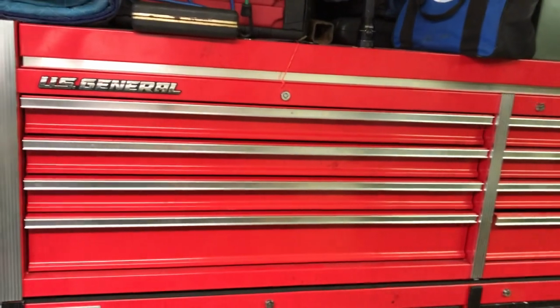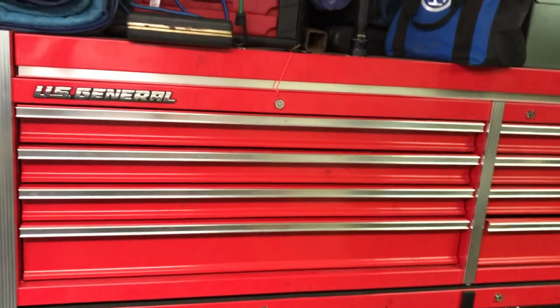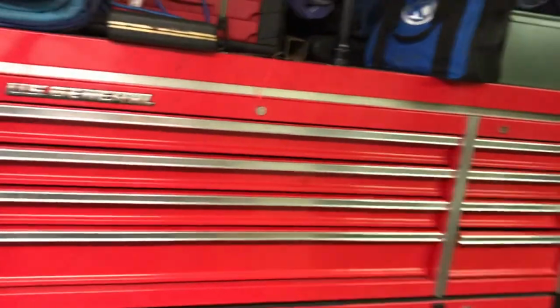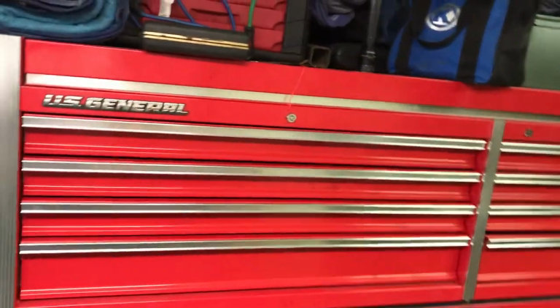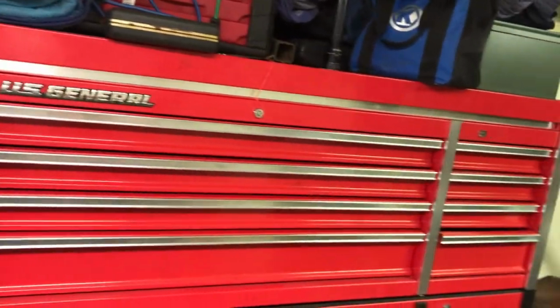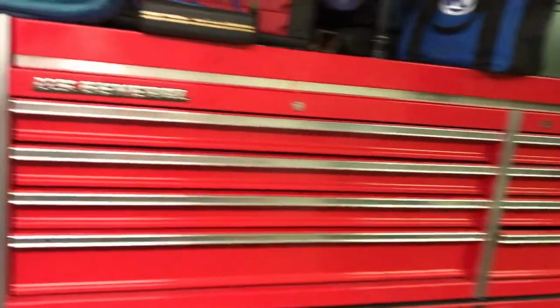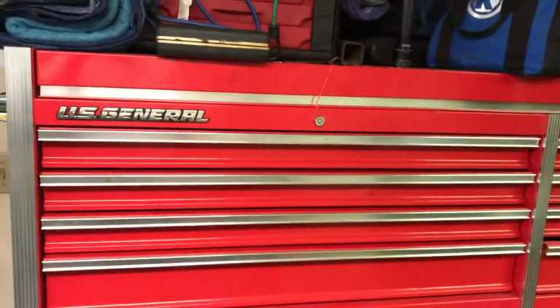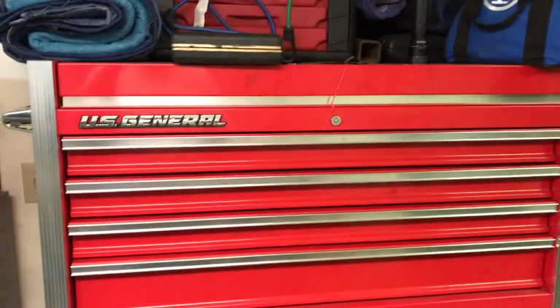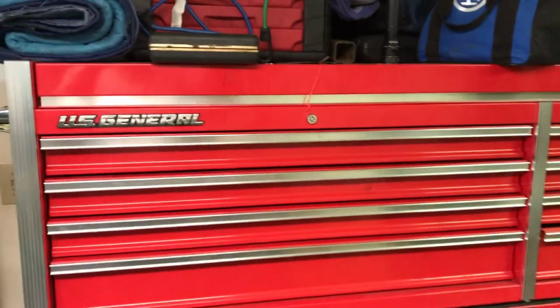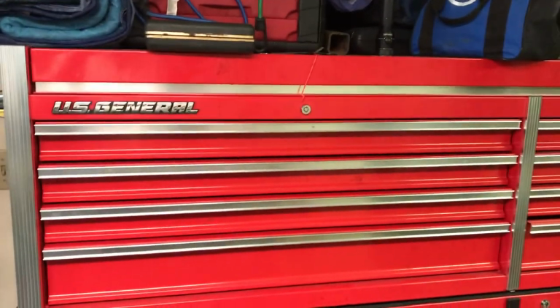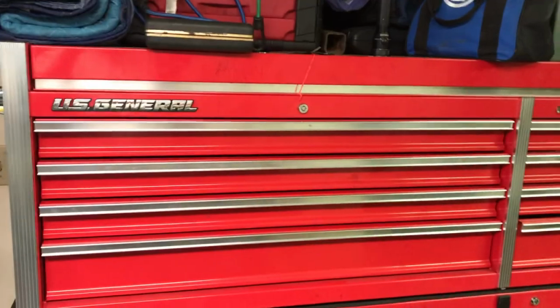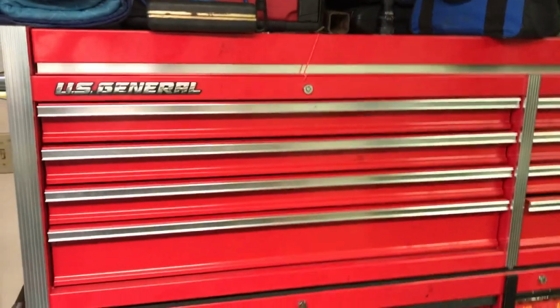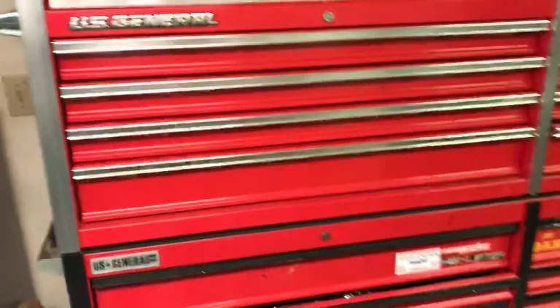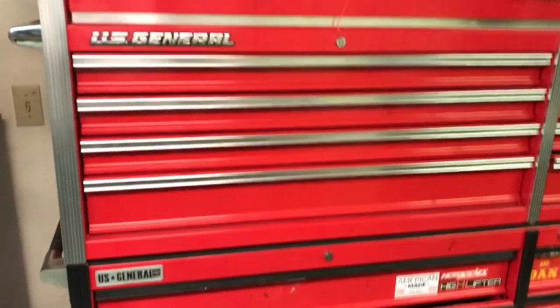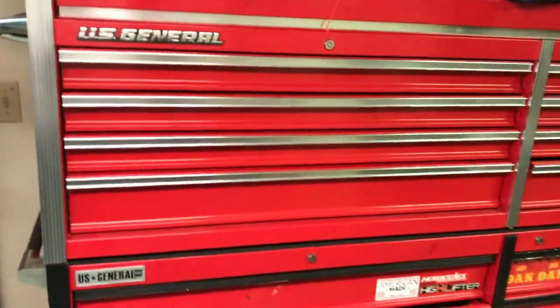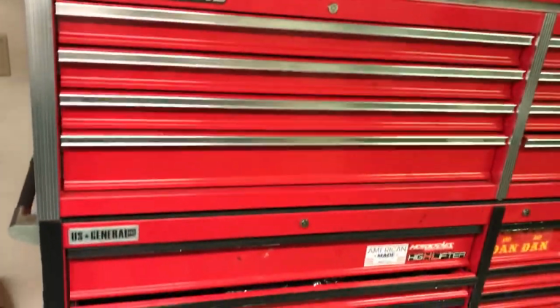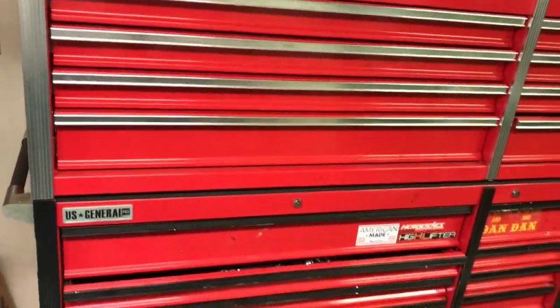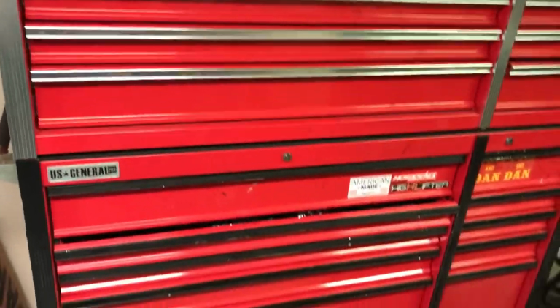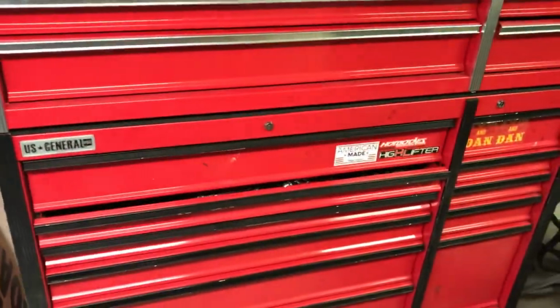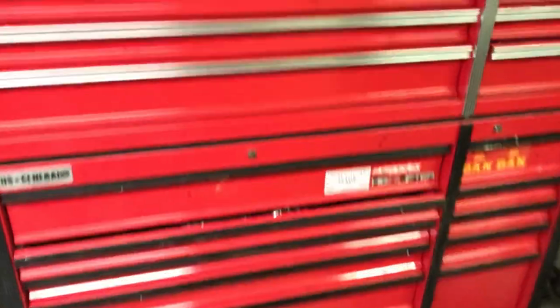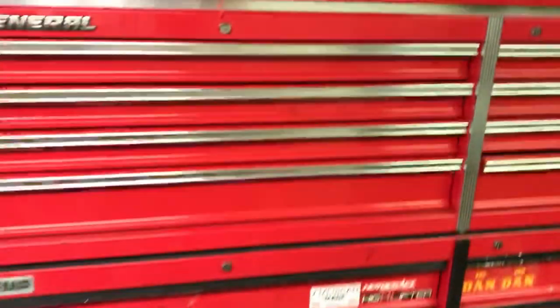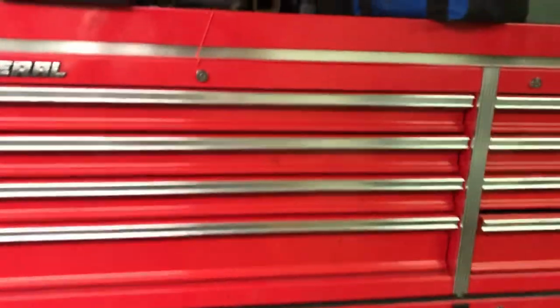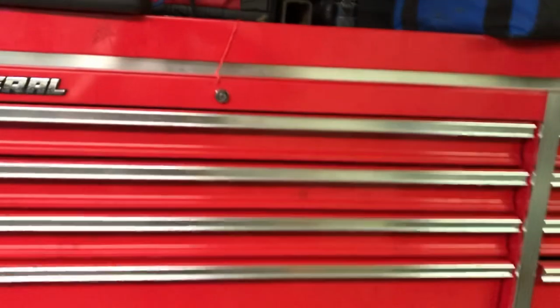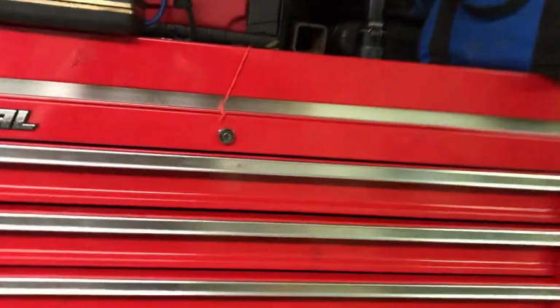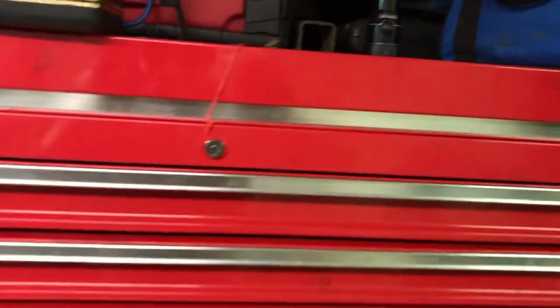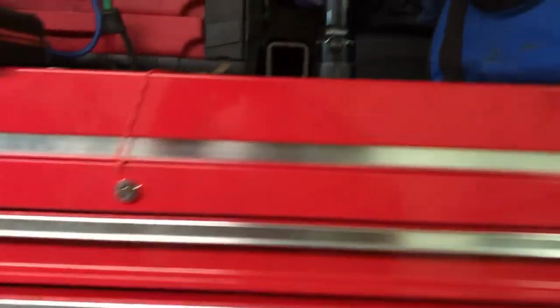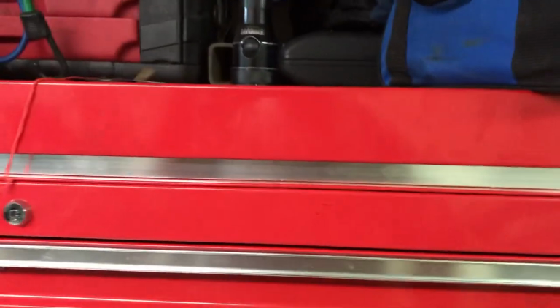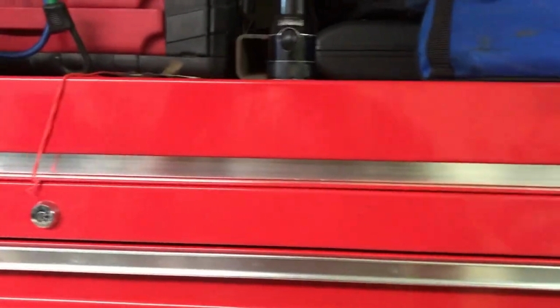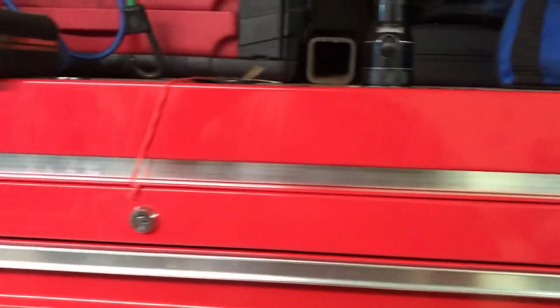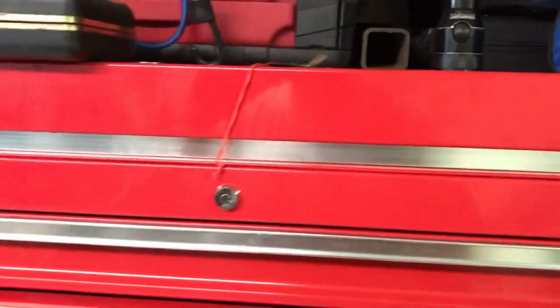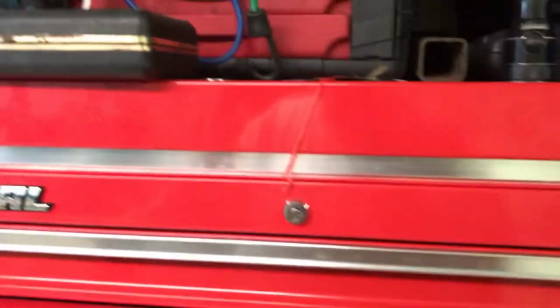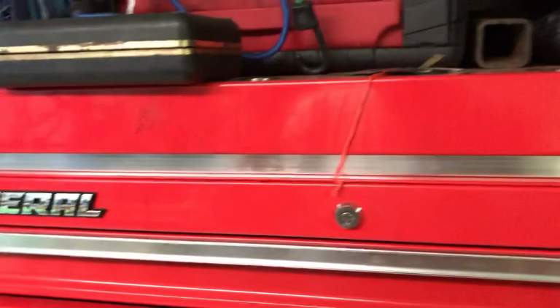Hi everyone. This is going to be my toolbox tour. I got a Harbor Freight 56-inch top and bottom box. It's nice, I like it. It's very sturdy for what it is. Can't complain.